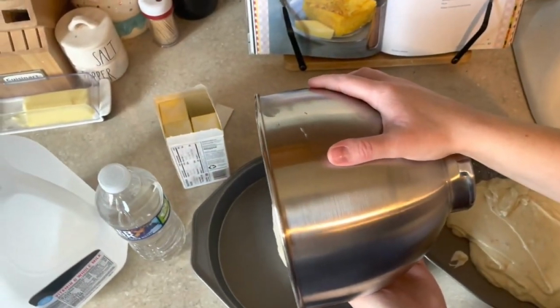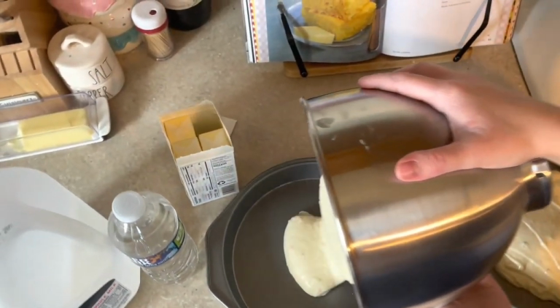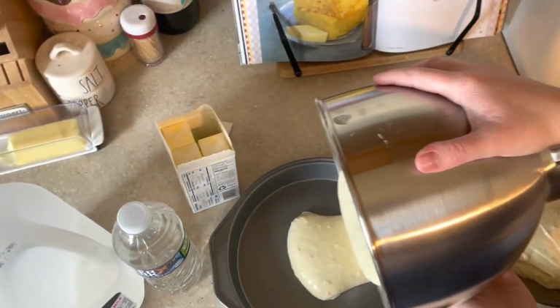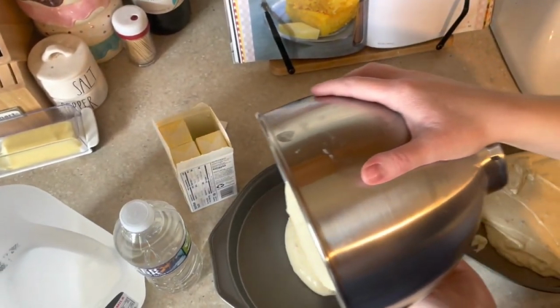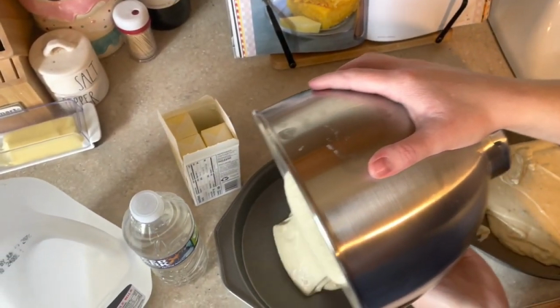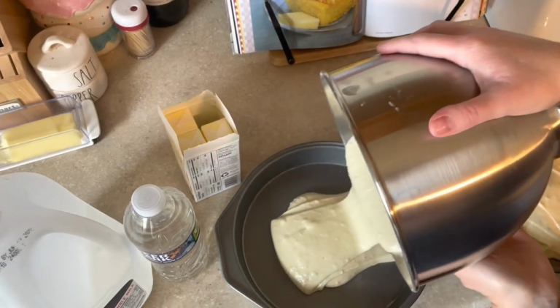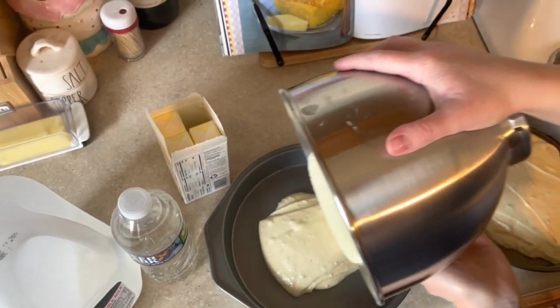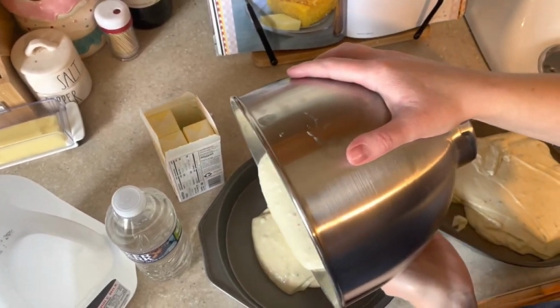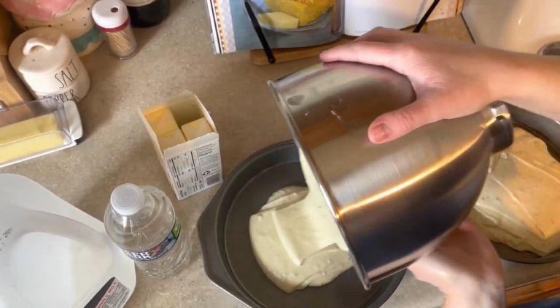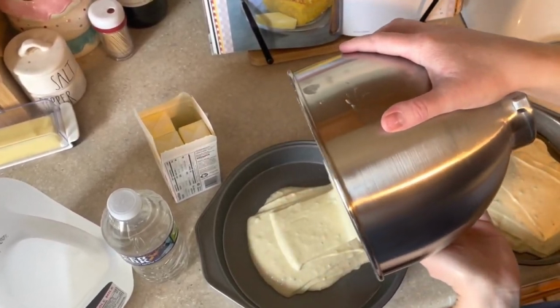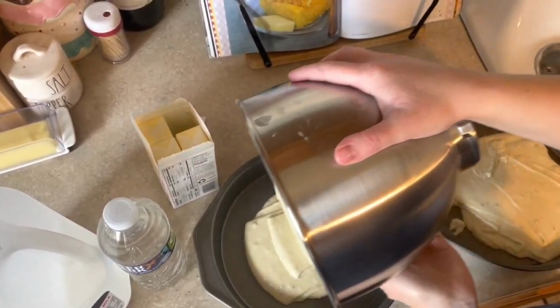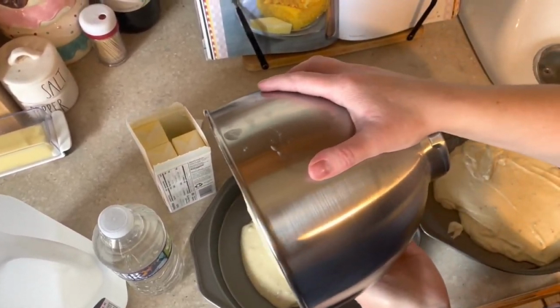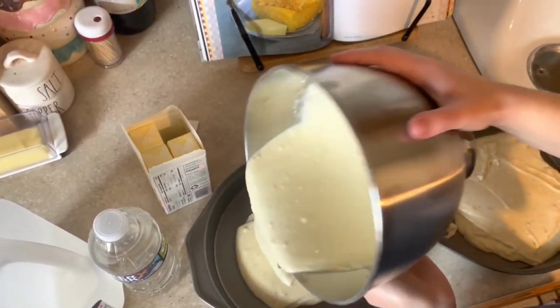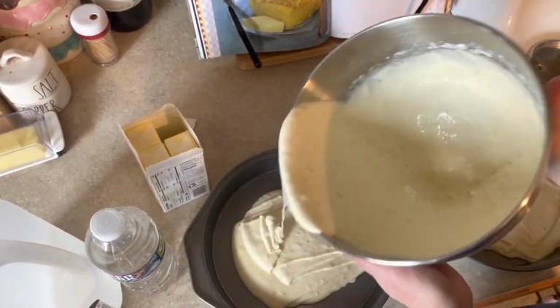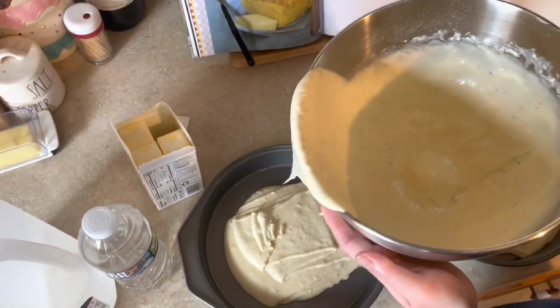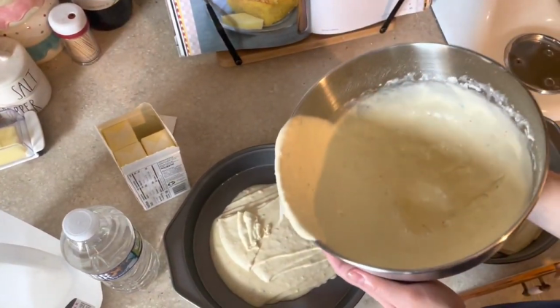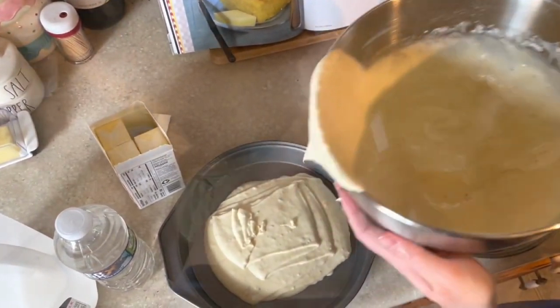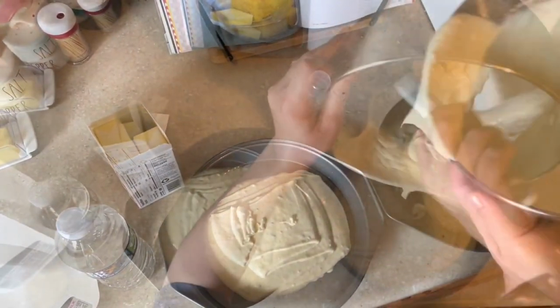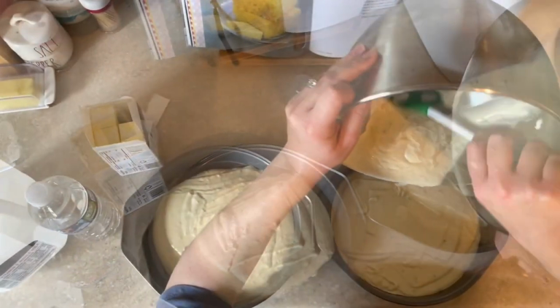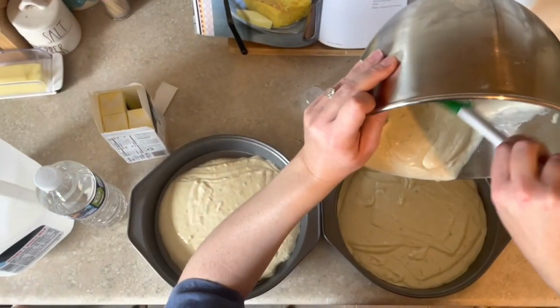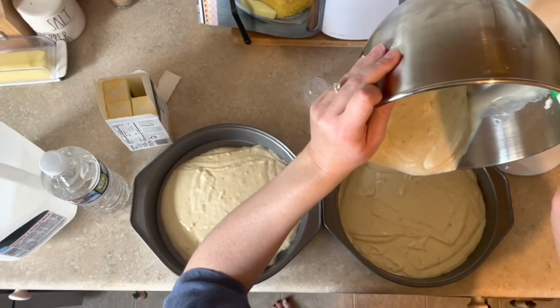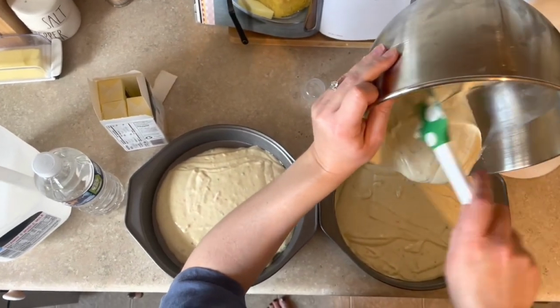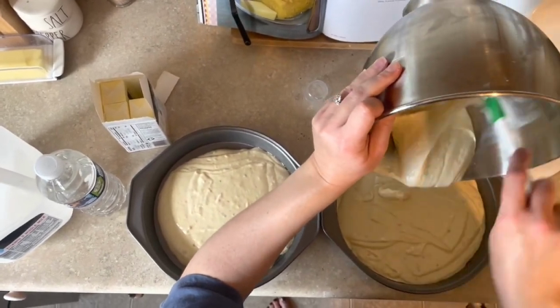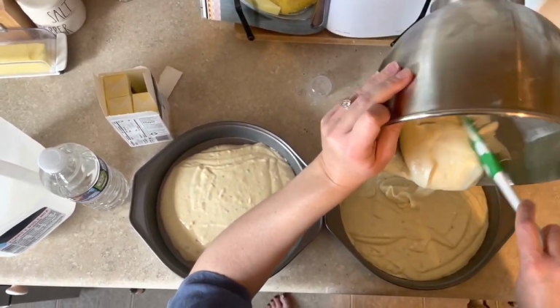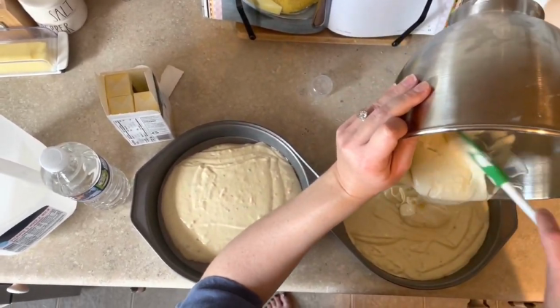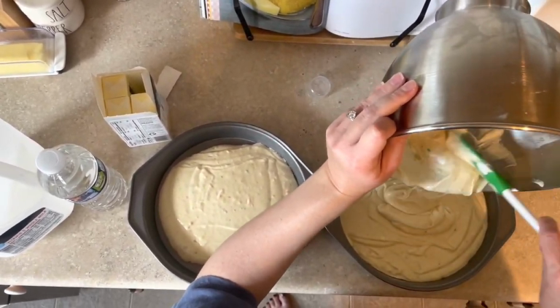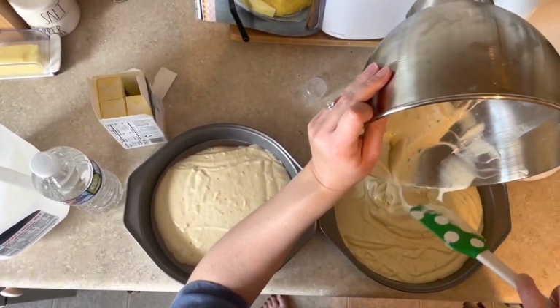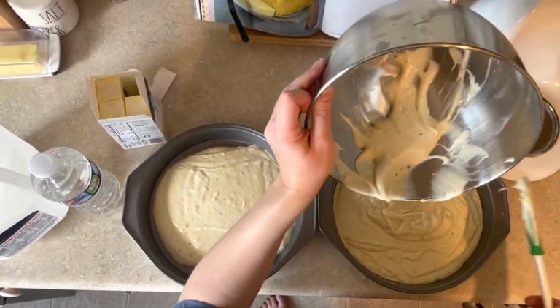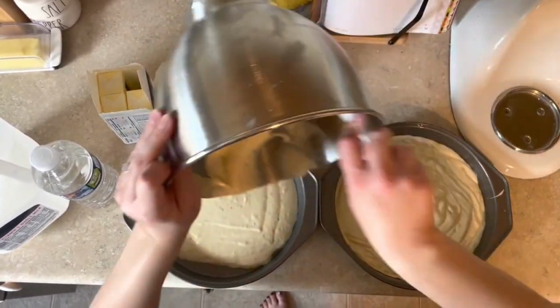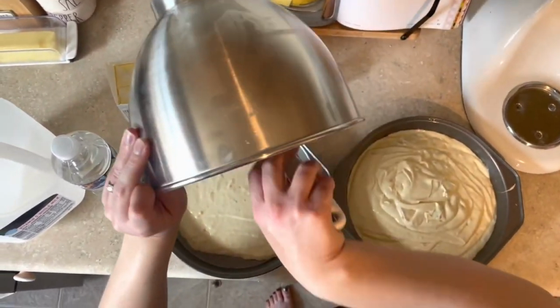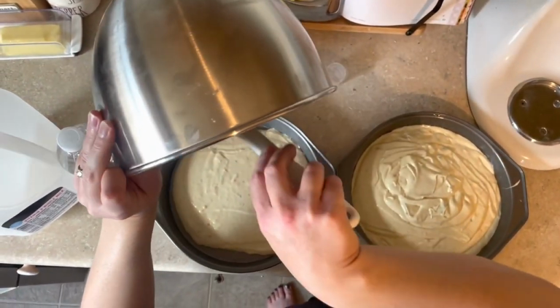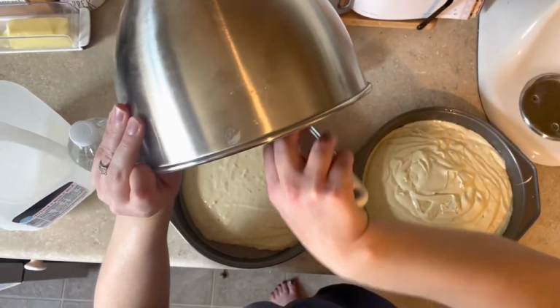Now I'm just going to evenly distribute my cake batter between the two eight-inch round pans. I did grease both of these with a little bit of avocado spray oil and I have my oven preheating.